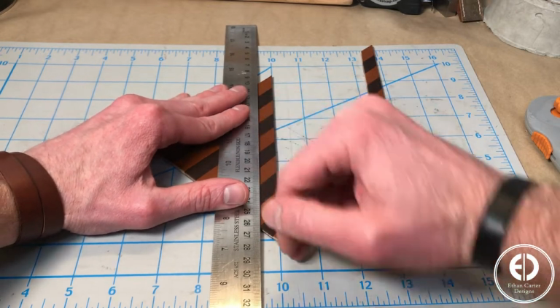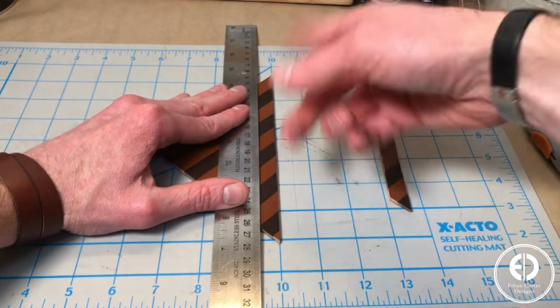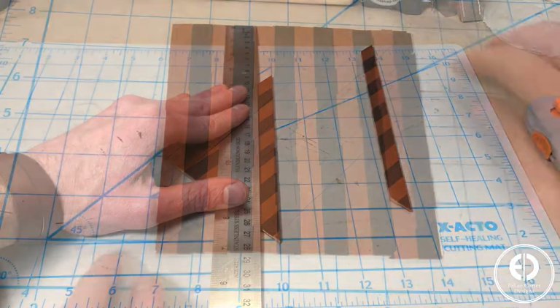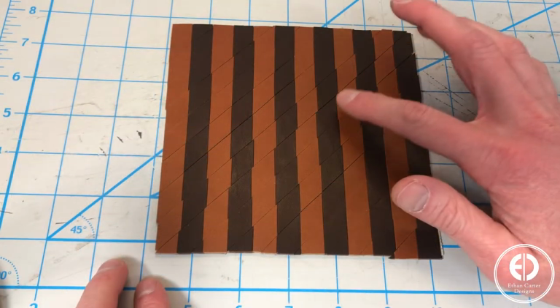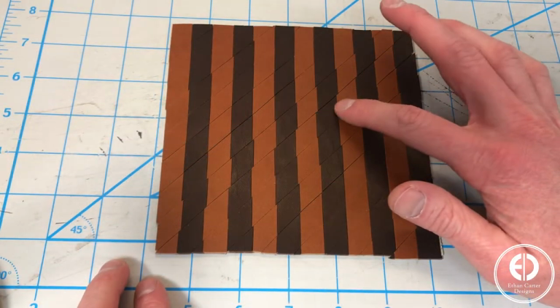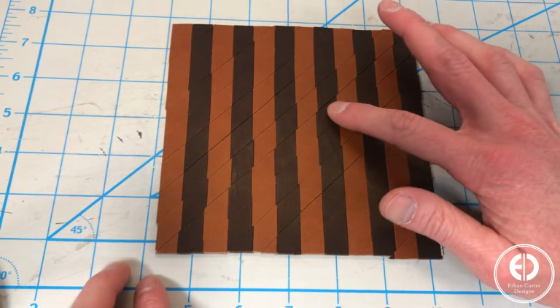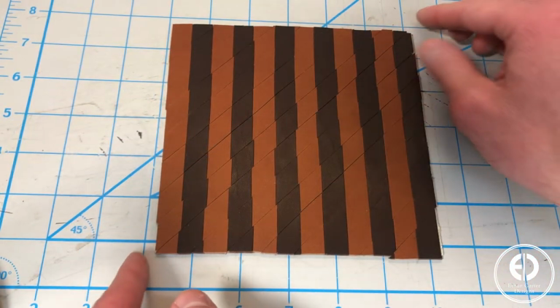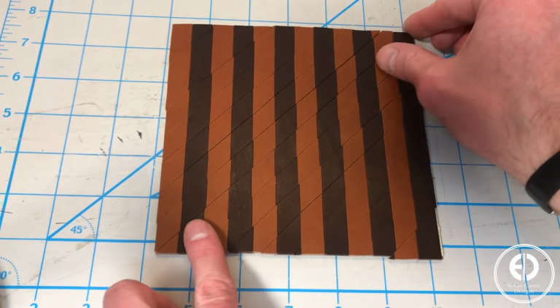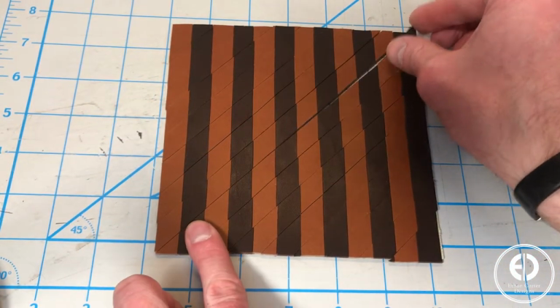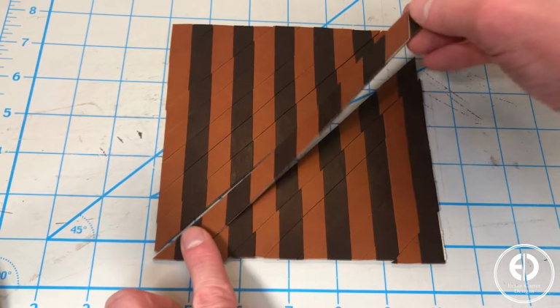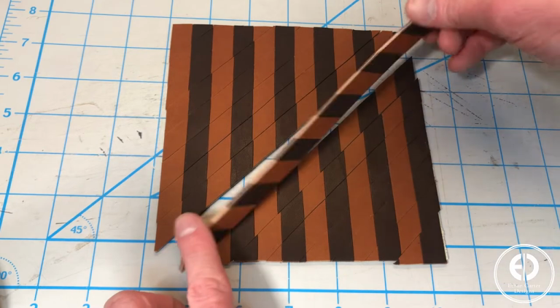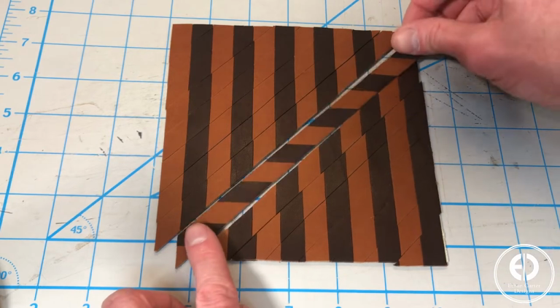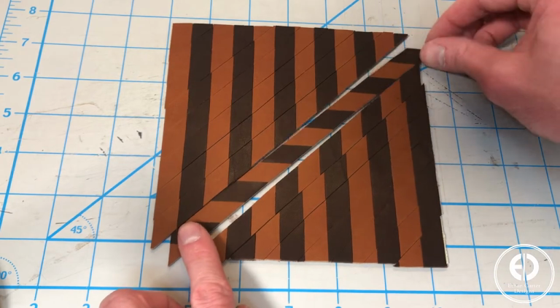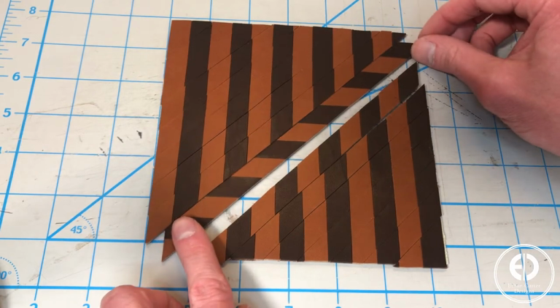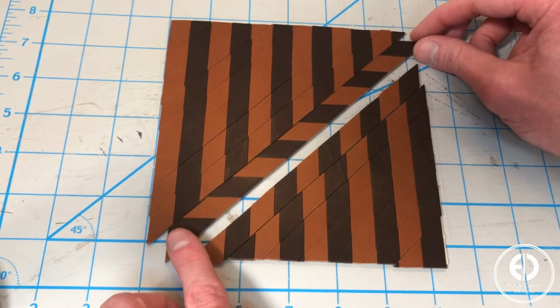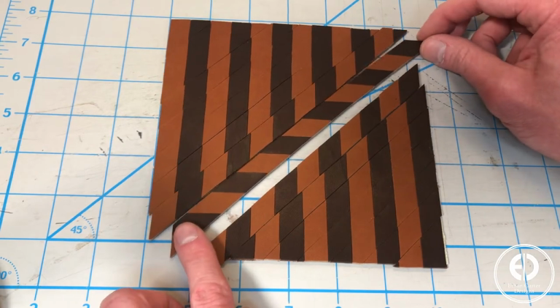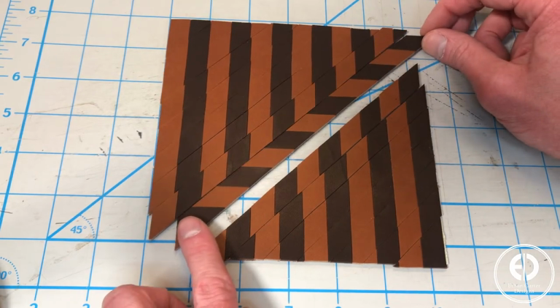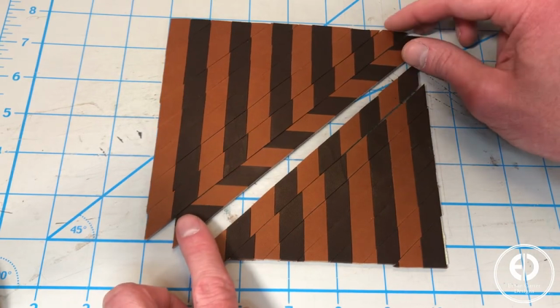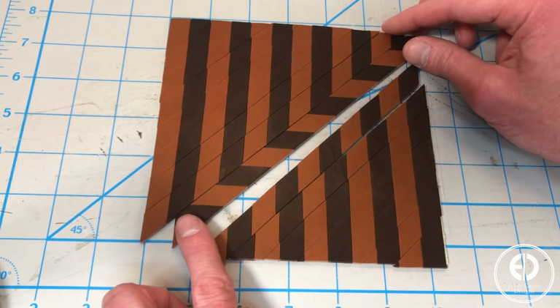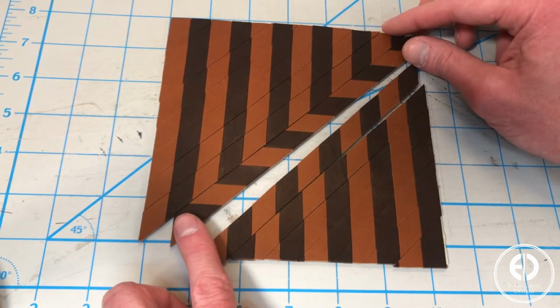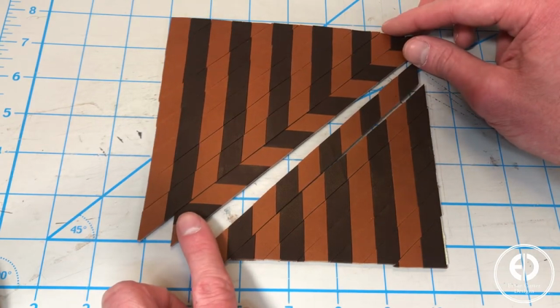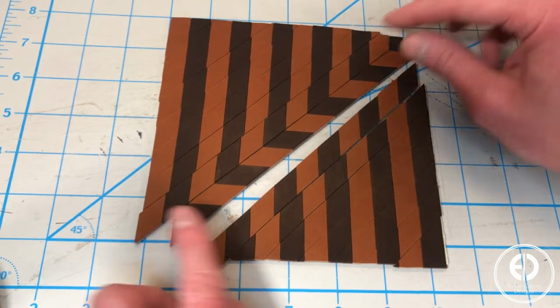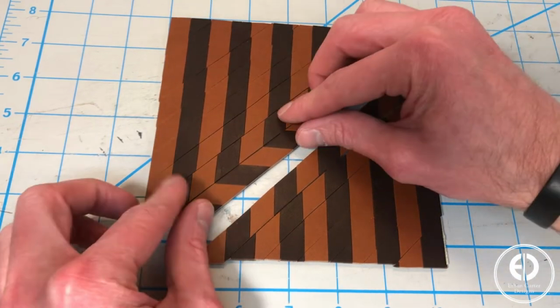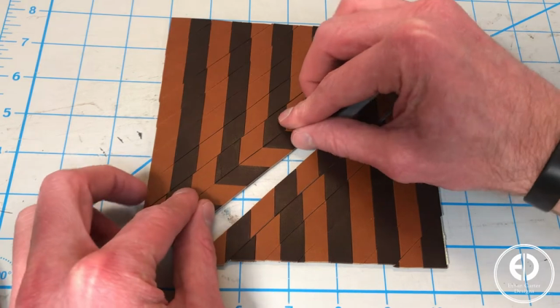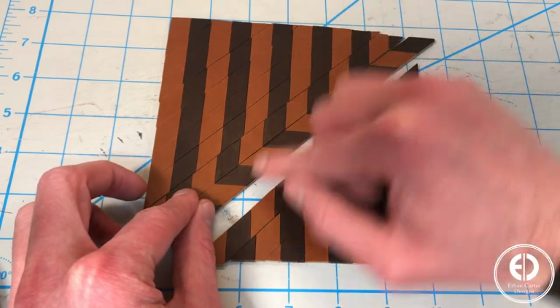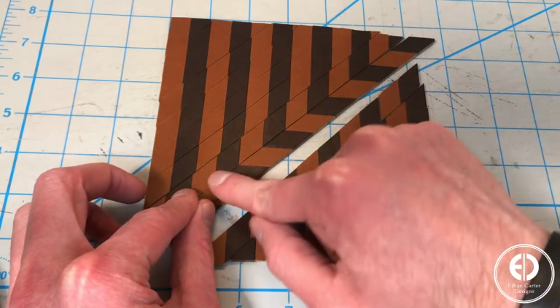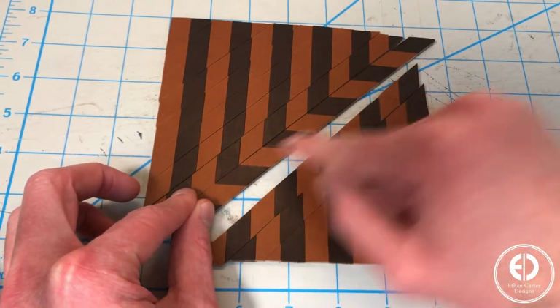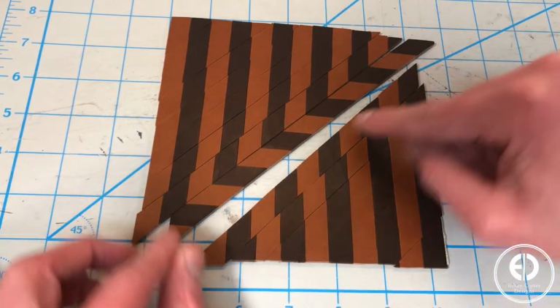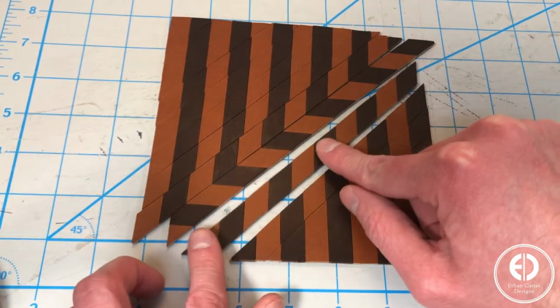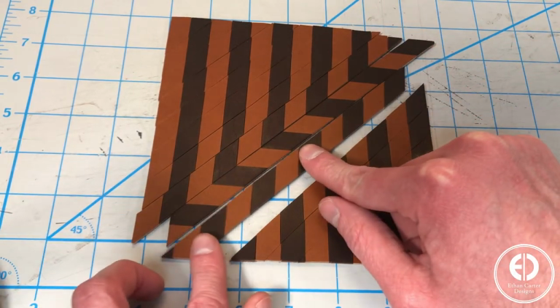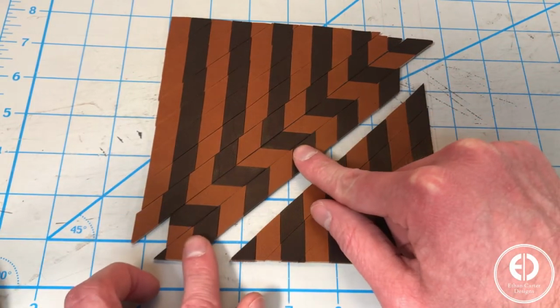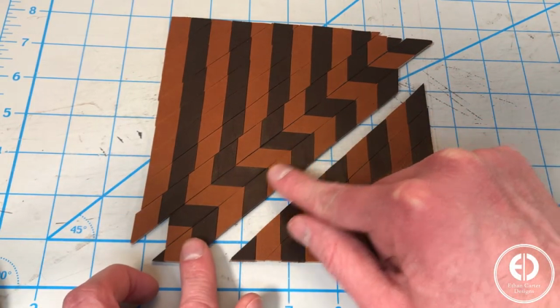Now we get to the chevron pattern. The way you get the chevron pattern is by flipping every other strip upside down. This makes the diamond shape slant the other direction from the strip before it. The alternating diamonds, when lined up correctly, make the famous chevron pattern.